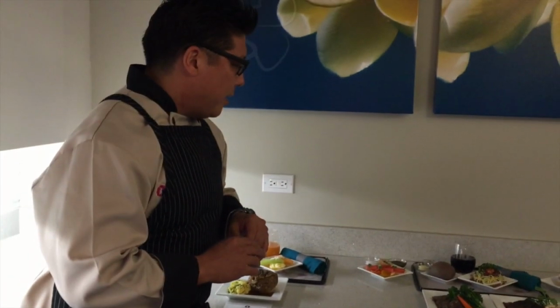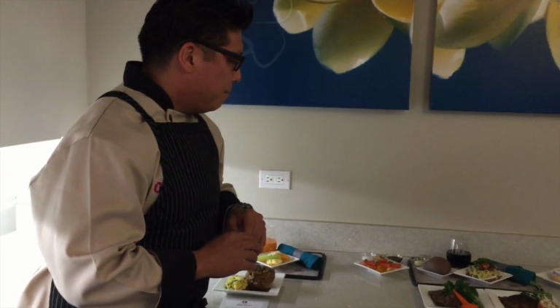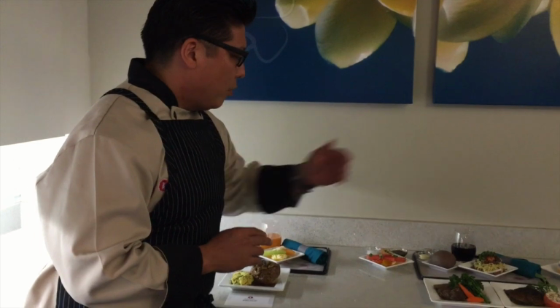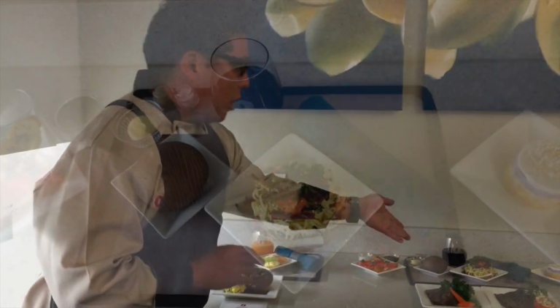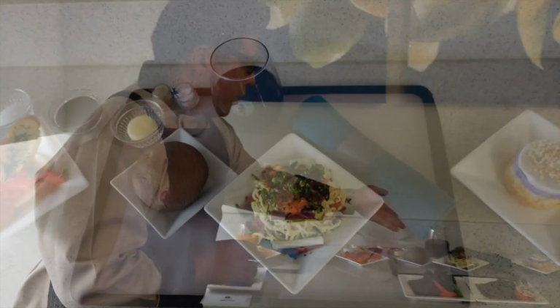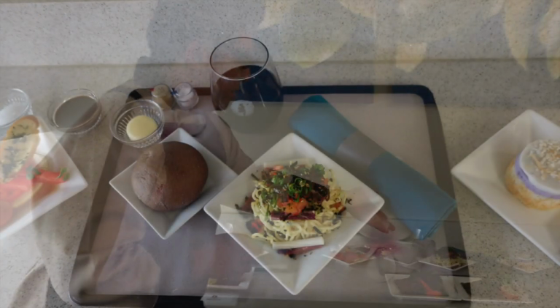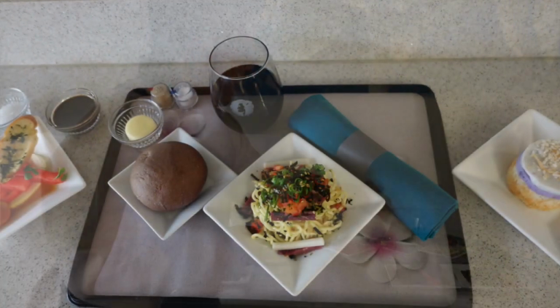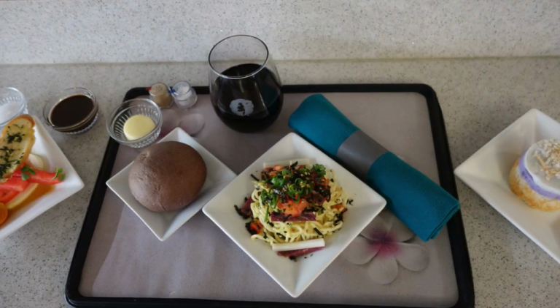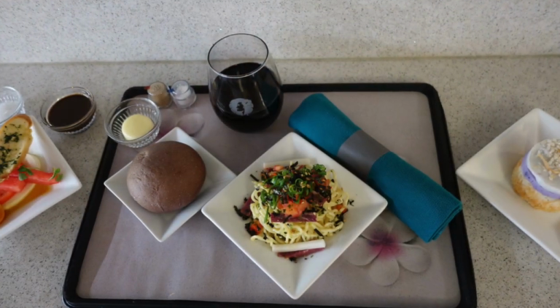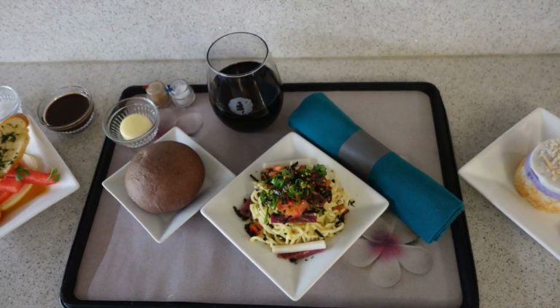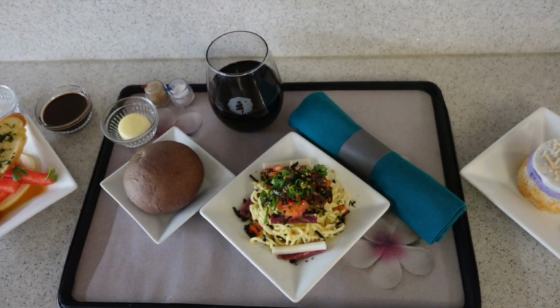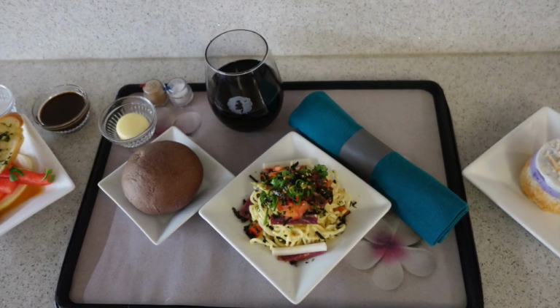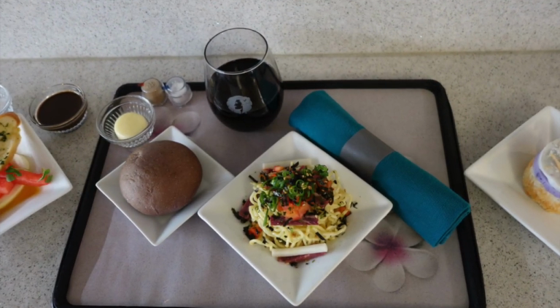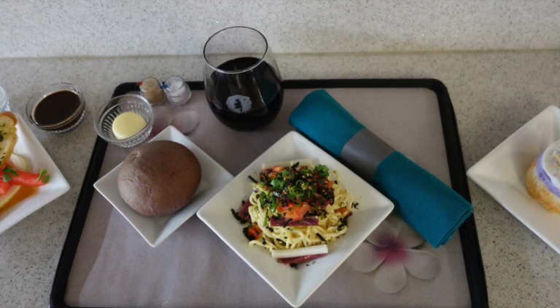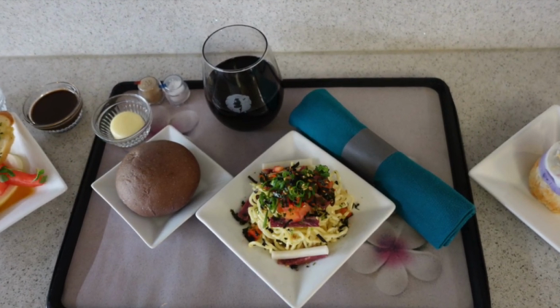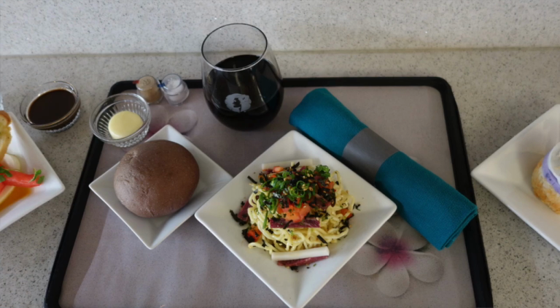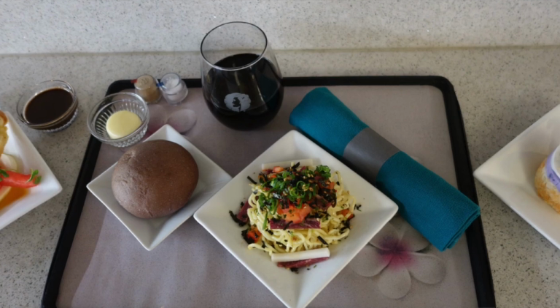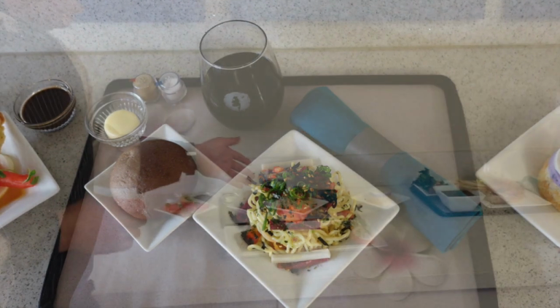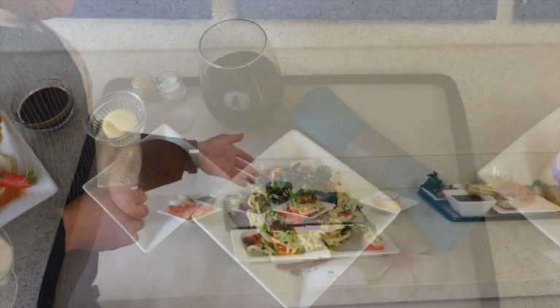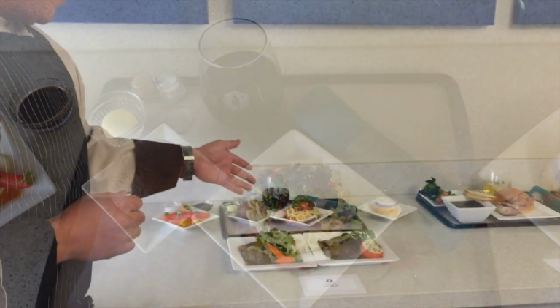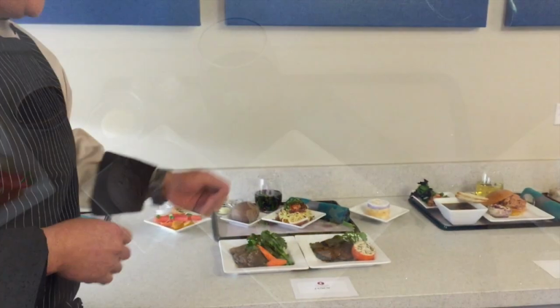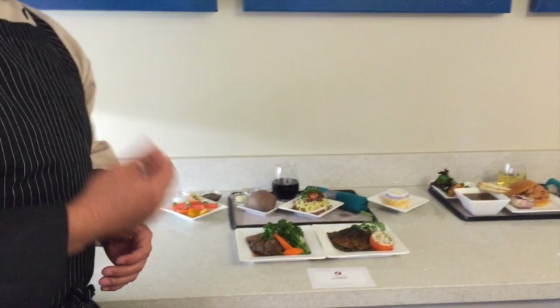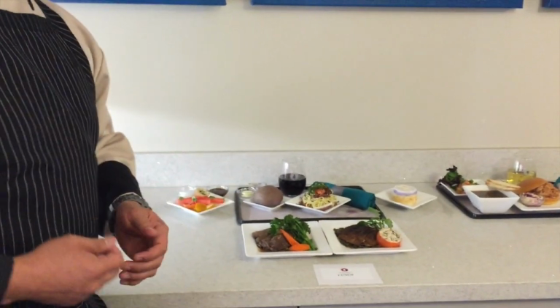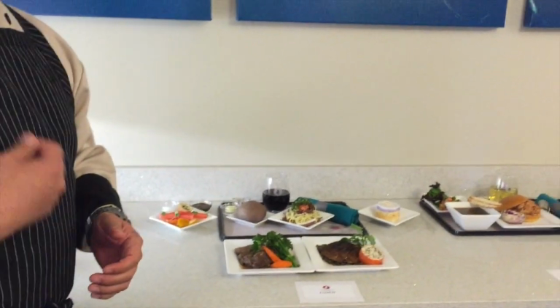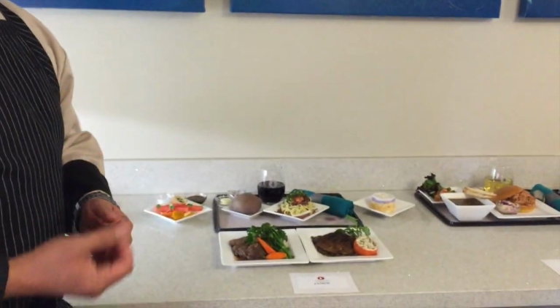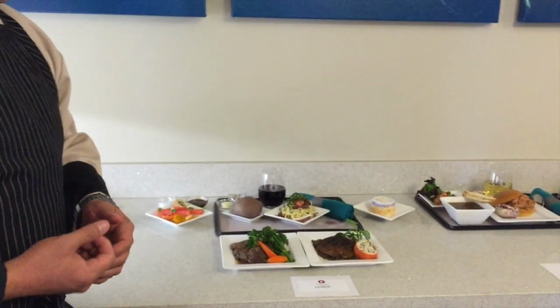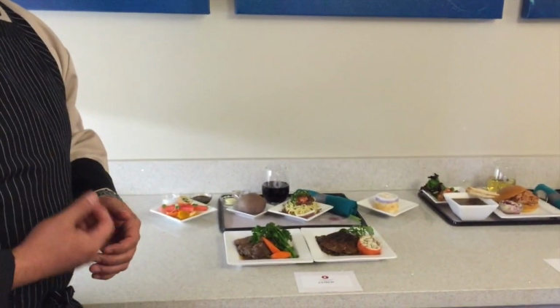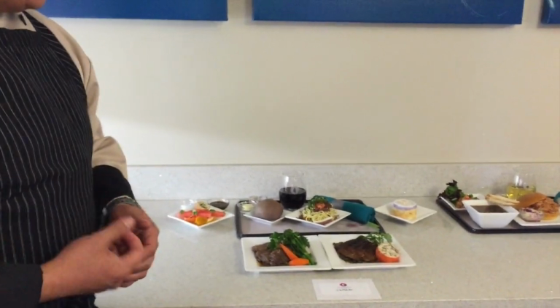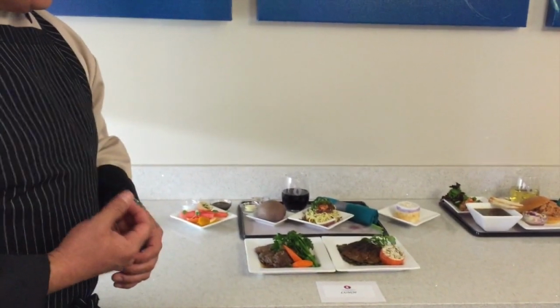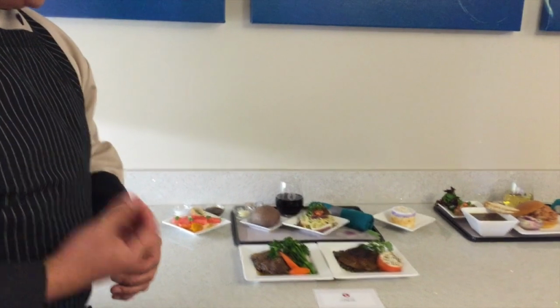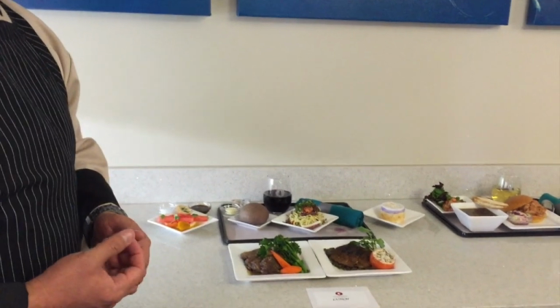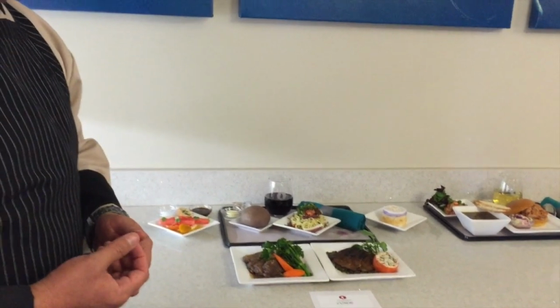Moving on to the late night snack — we have our cold ramen with the pipi kala and kimchi, a little furikake. Something nice and fresh, as an appetizer for the lunch.